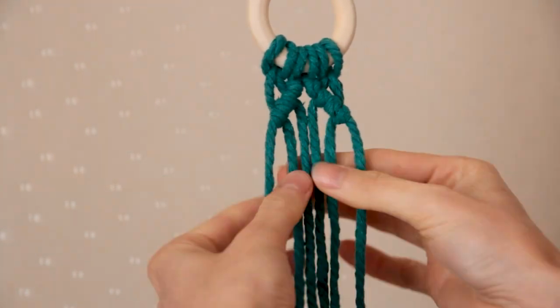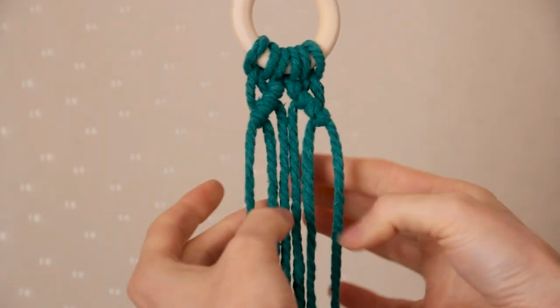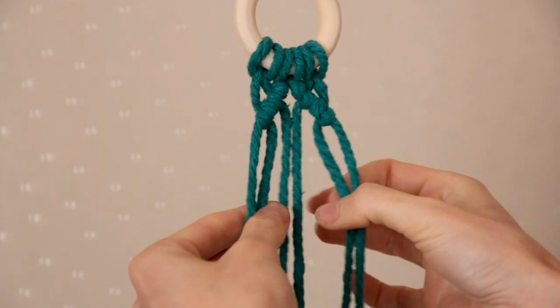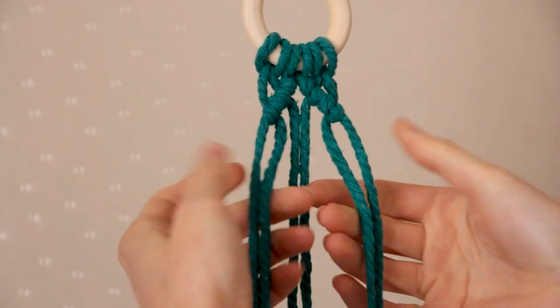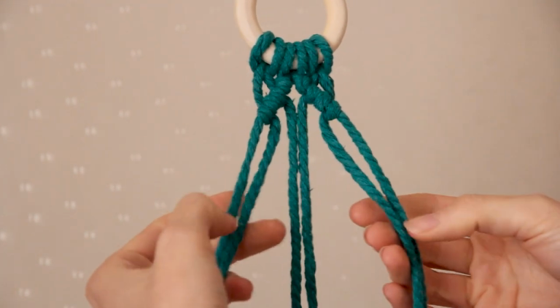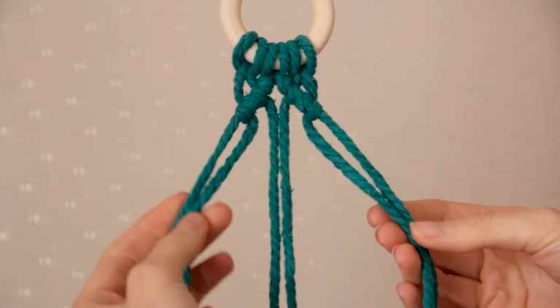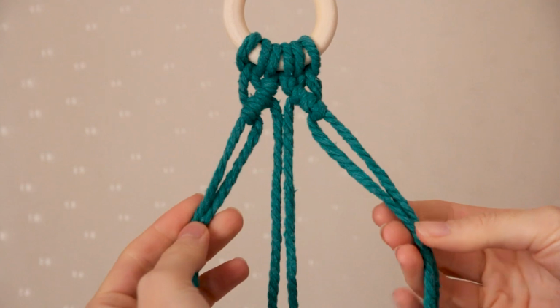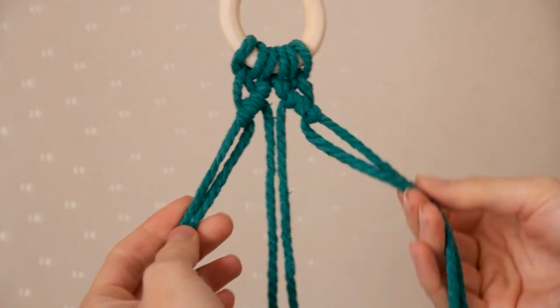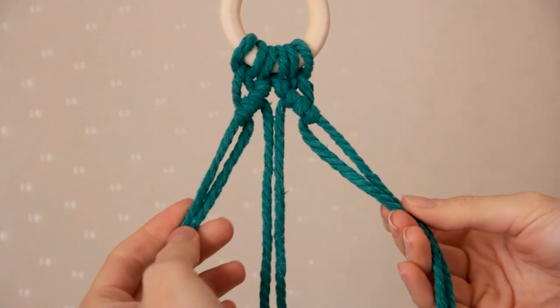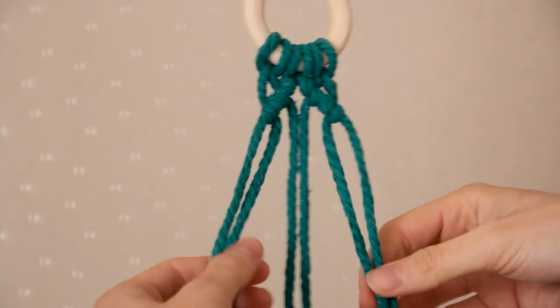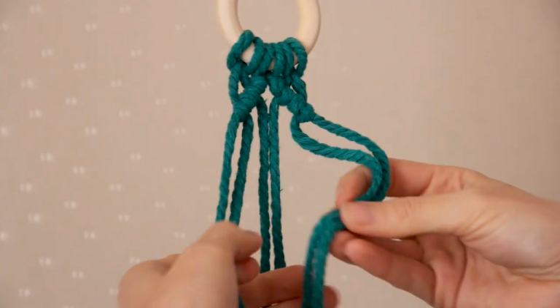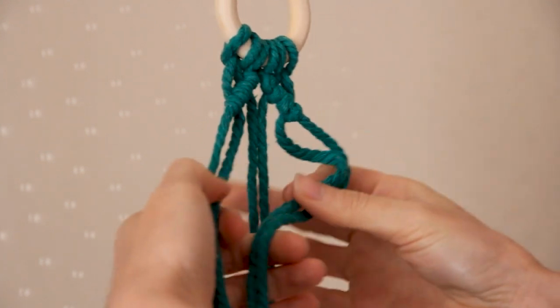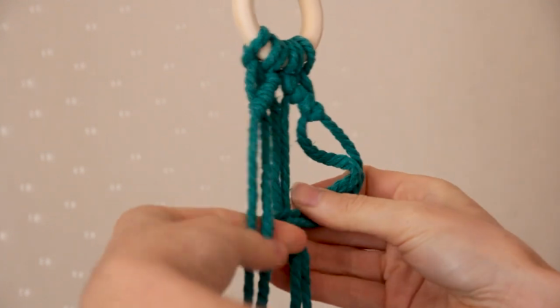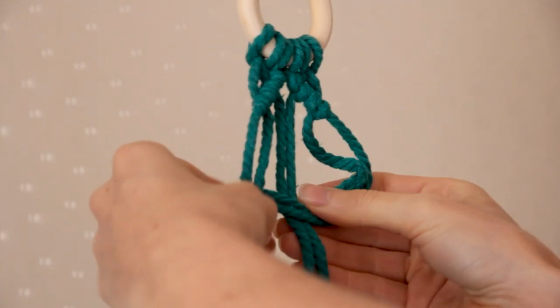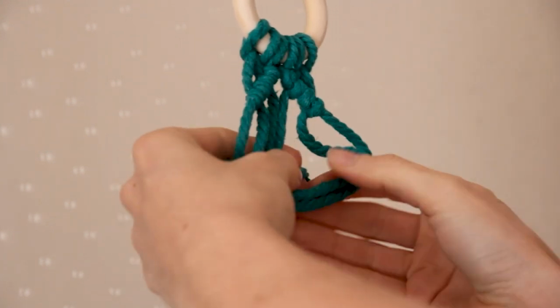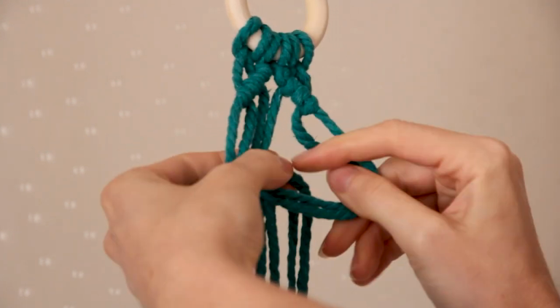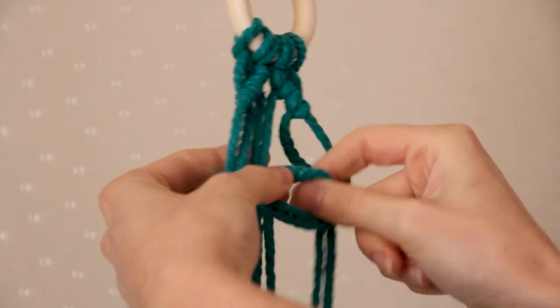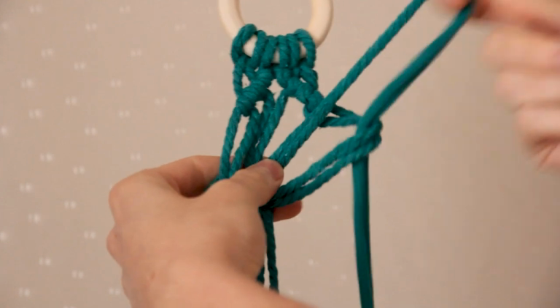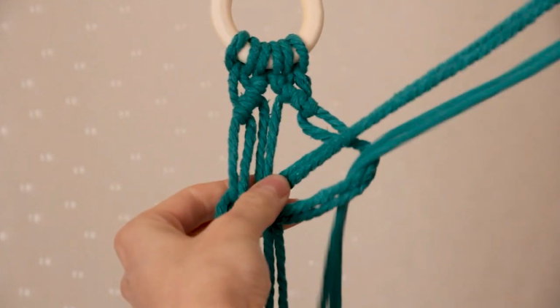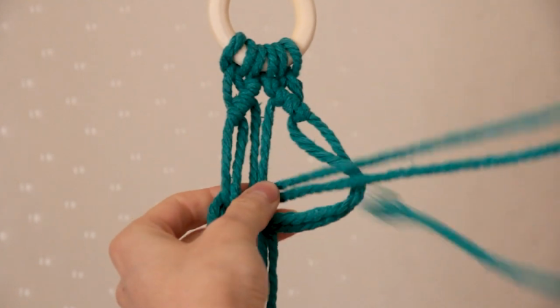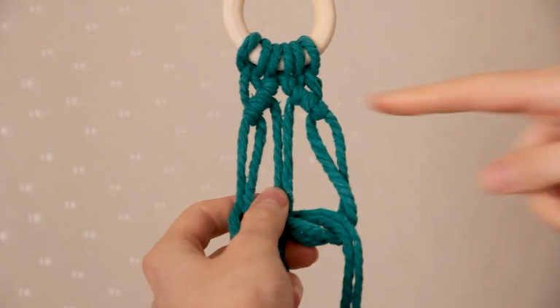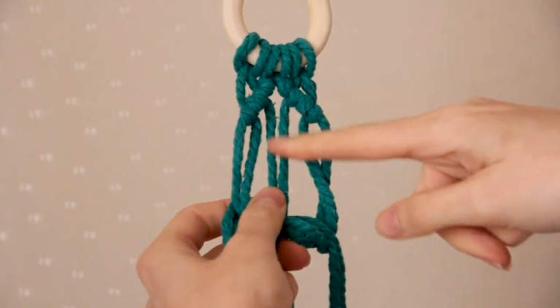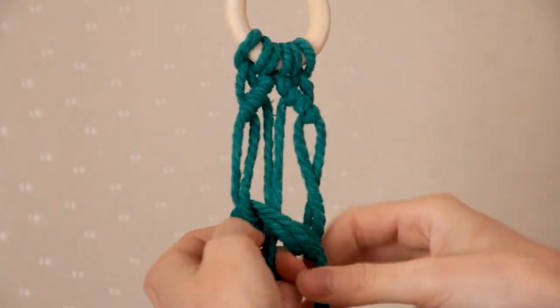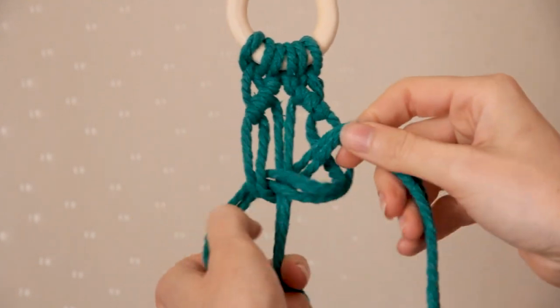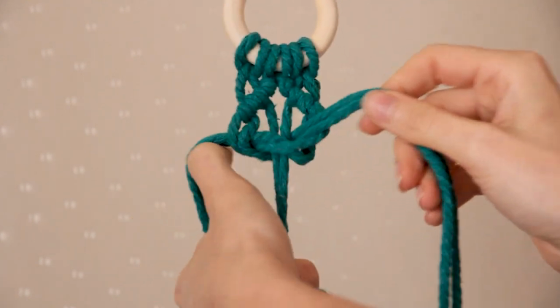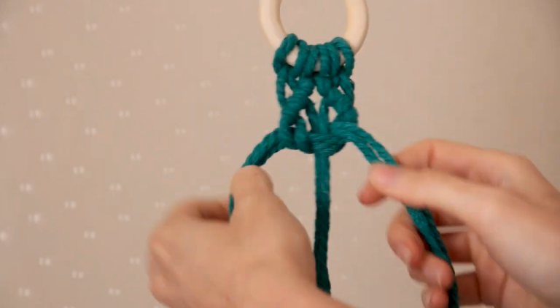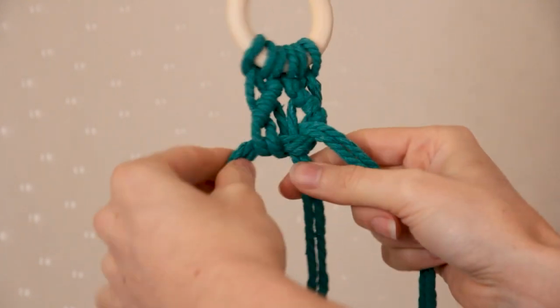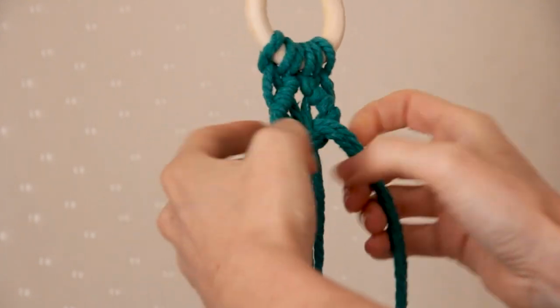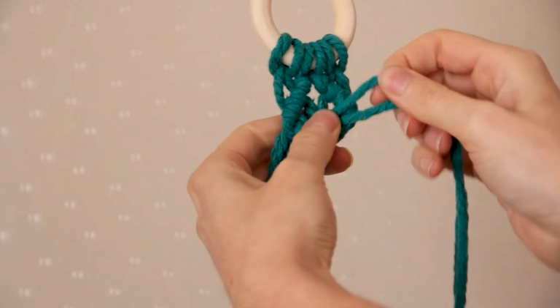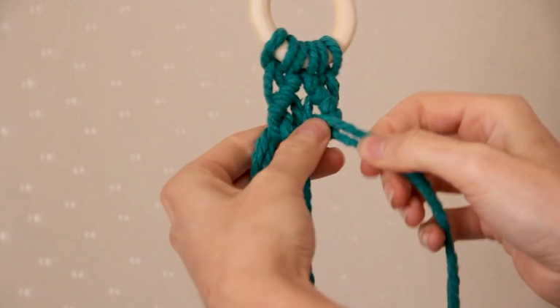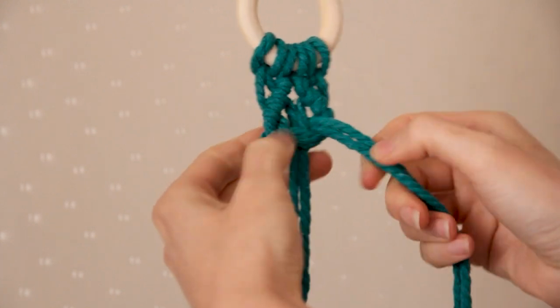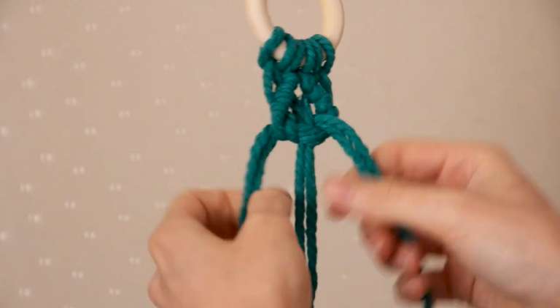Now I'm going to grab the two cords on the left and the two cords on the right, and I'm going to use these four cords to create a square knot around the middle two cords. This square knot will be a nice chunky square knot.